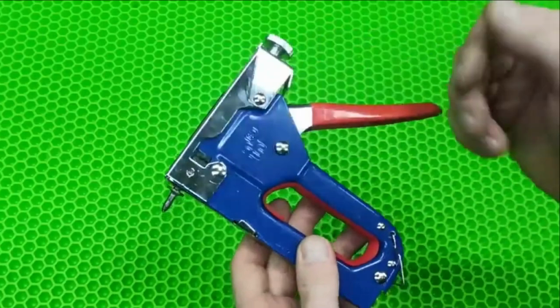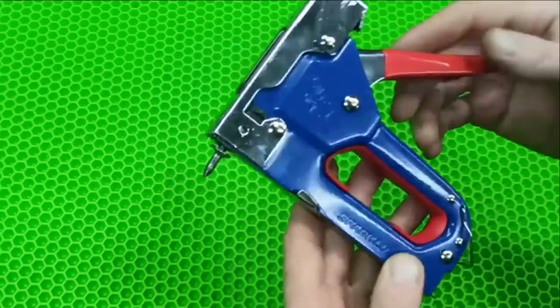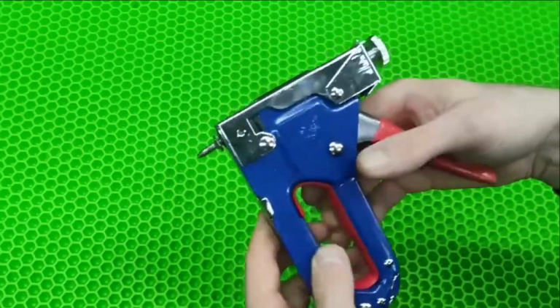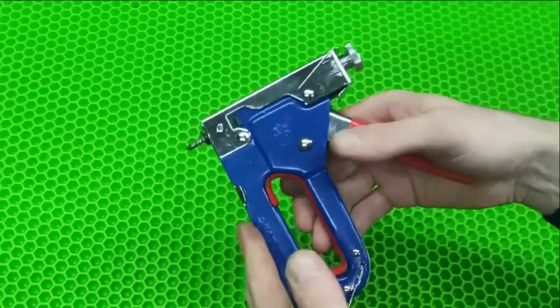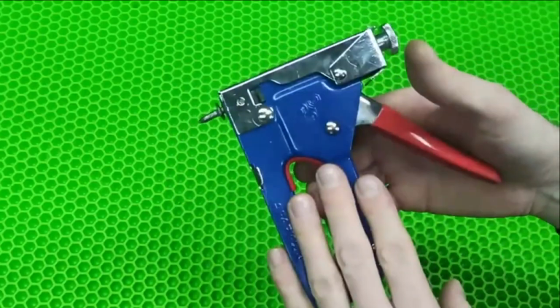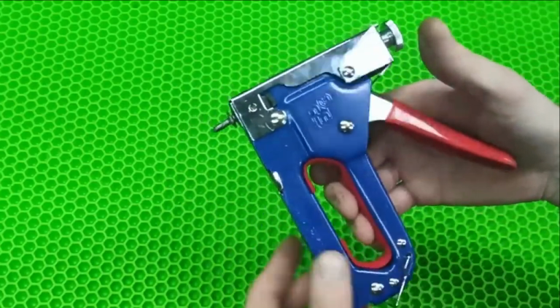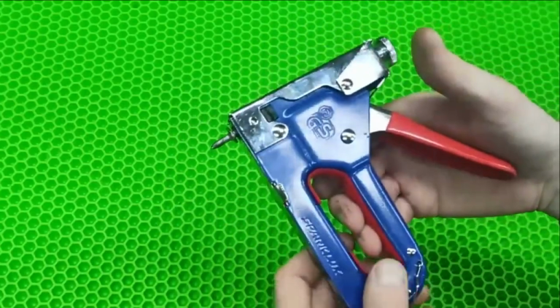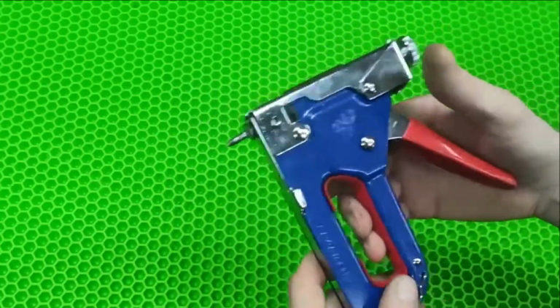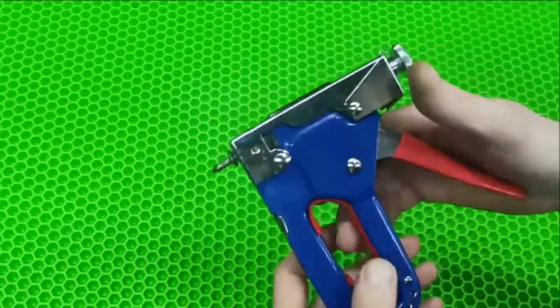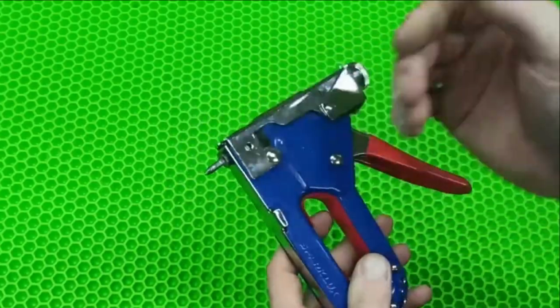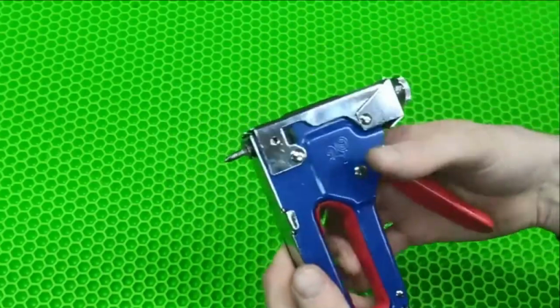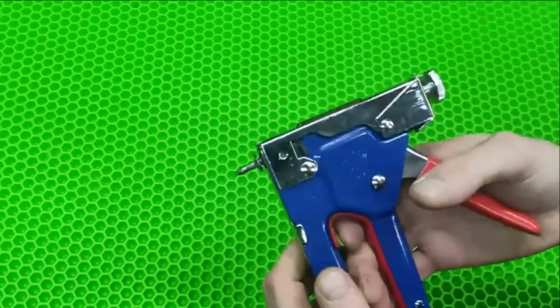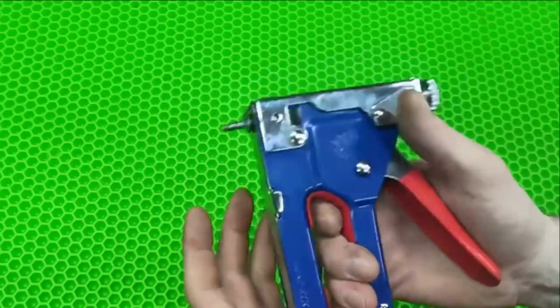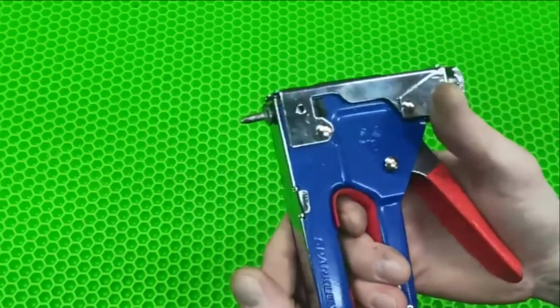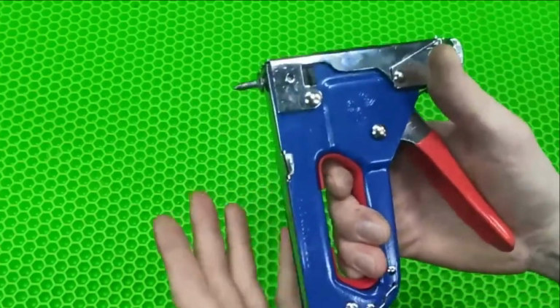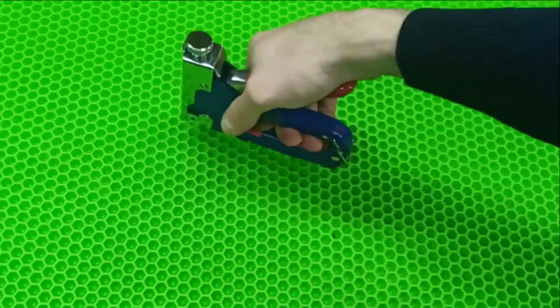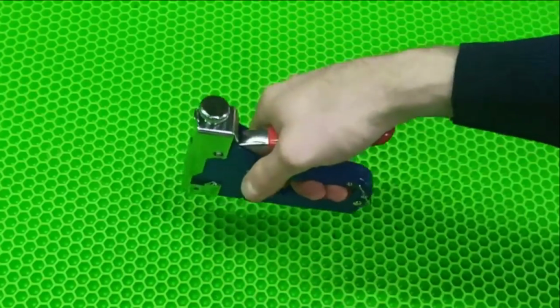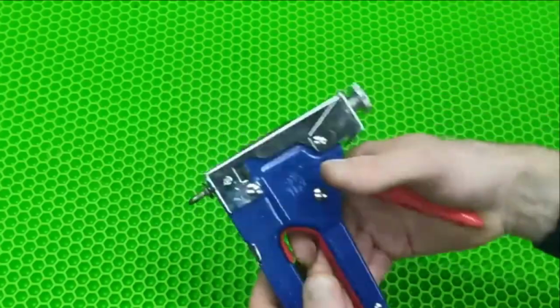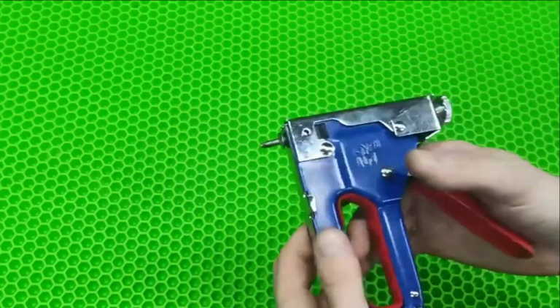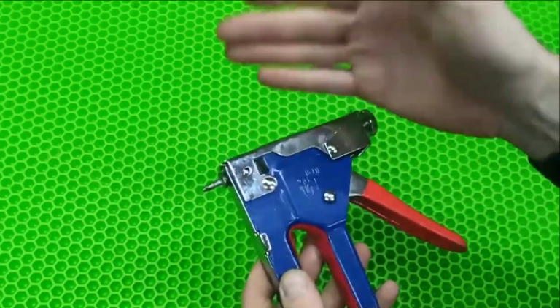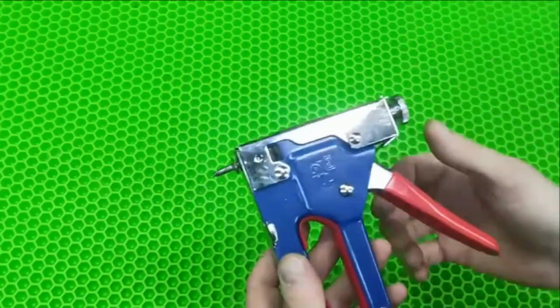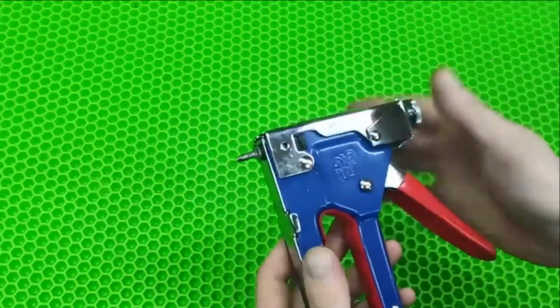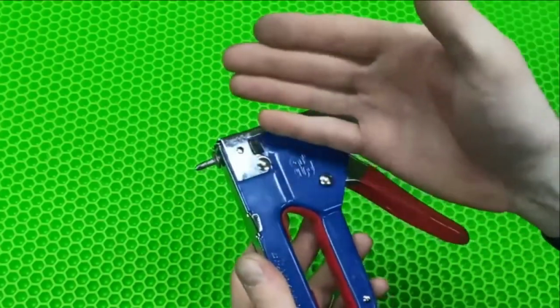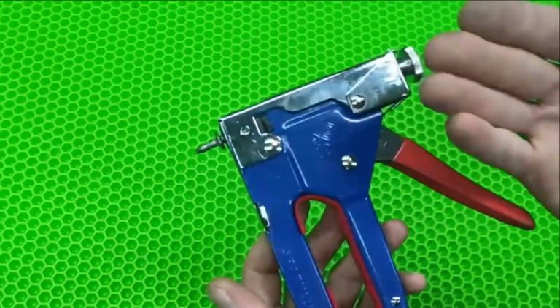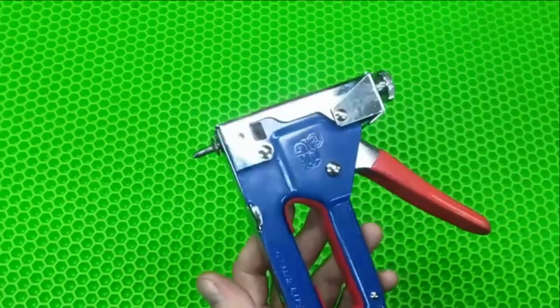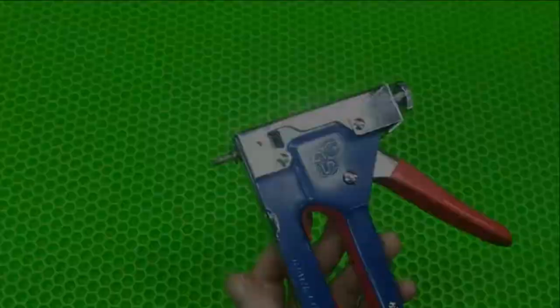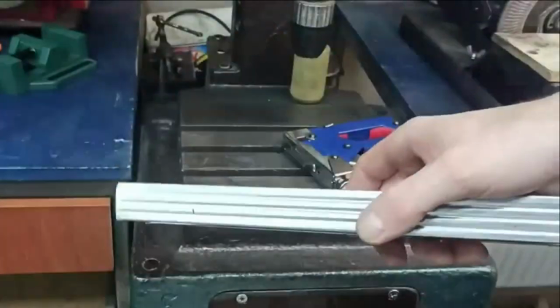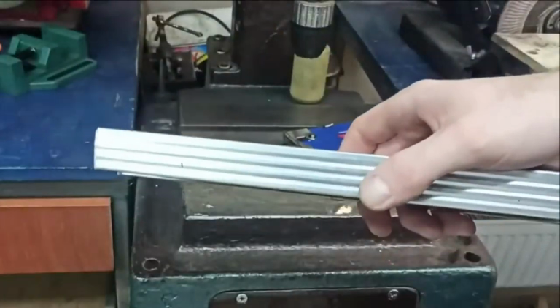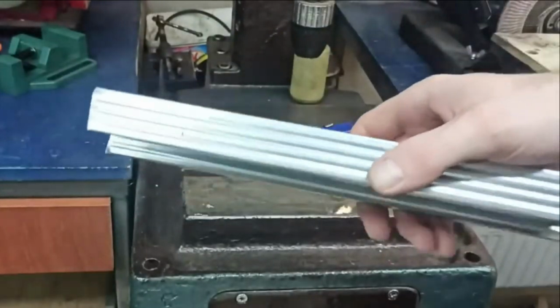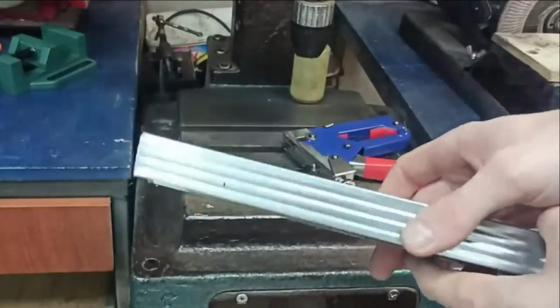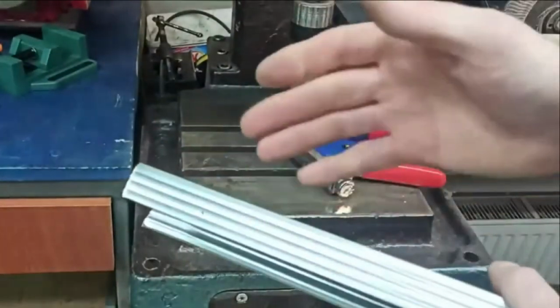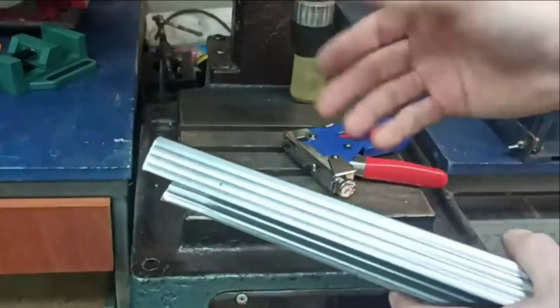Now we have managed to make such a thing from the old non-working stapler. The center punch is automatic, meaning it's very convenient to mark metal with it before drilling. I will now demonstrate how it works — let's take this profile here and try to cut a groove into it.